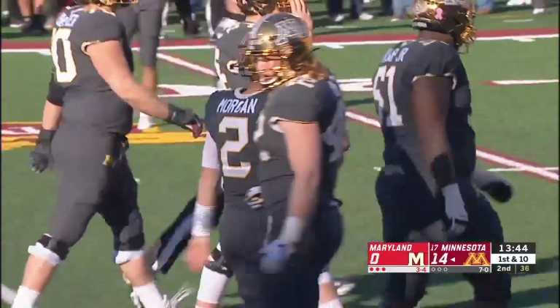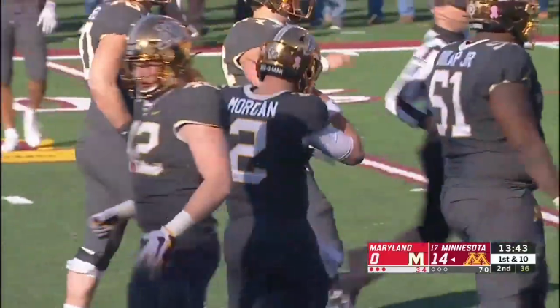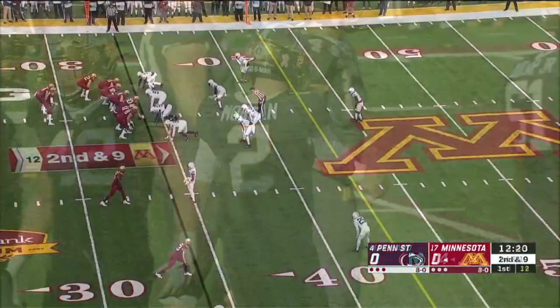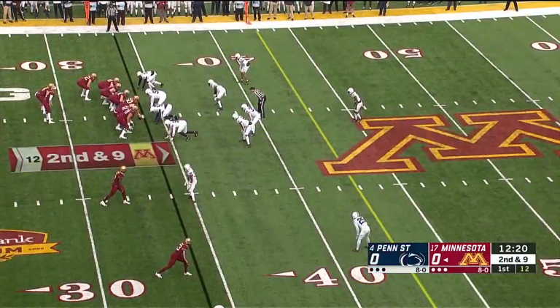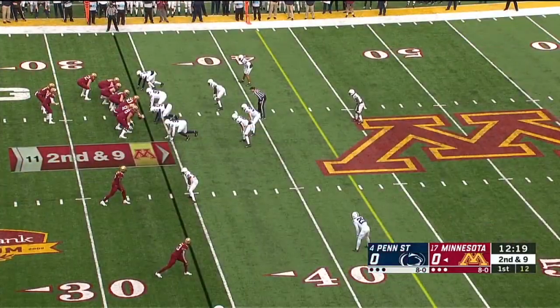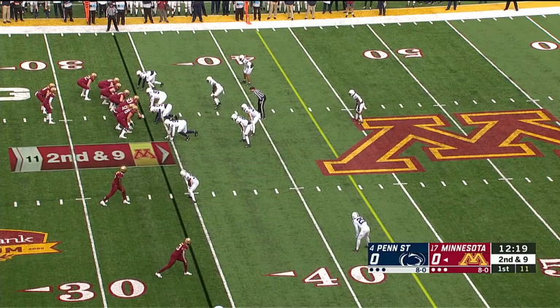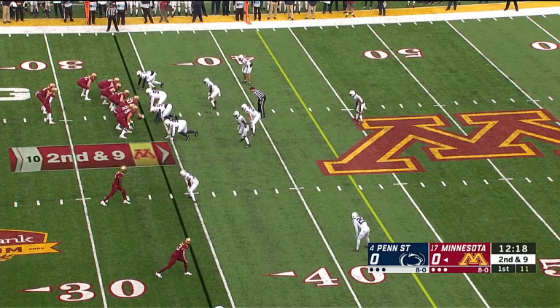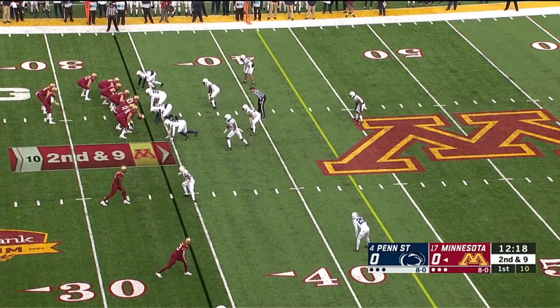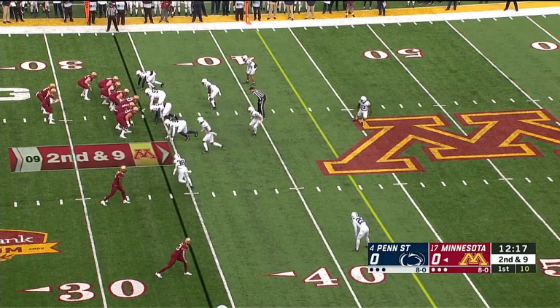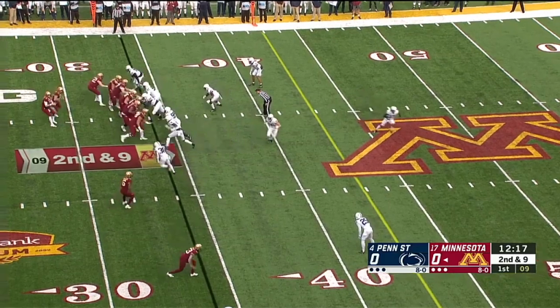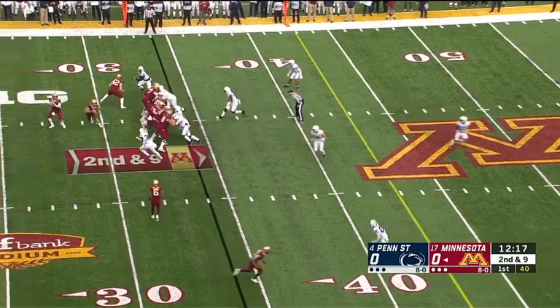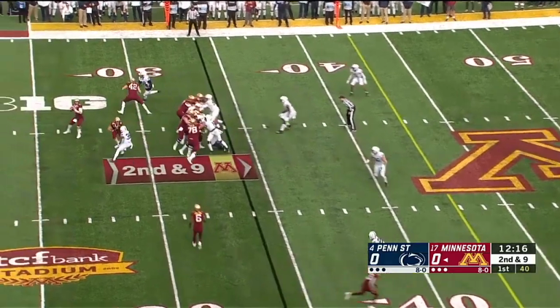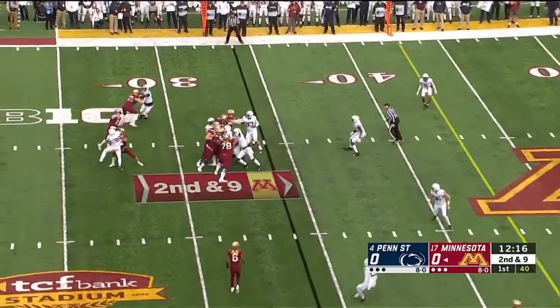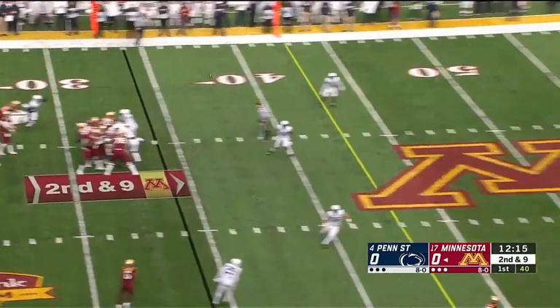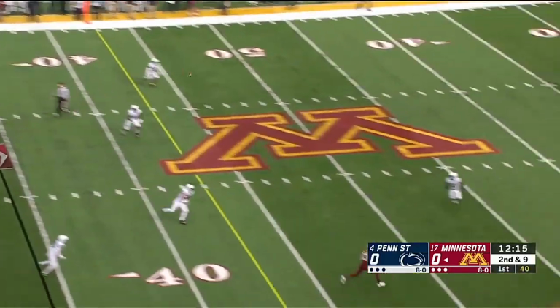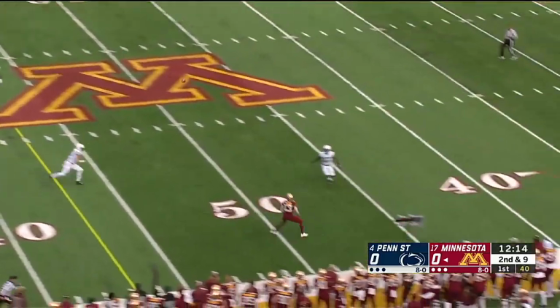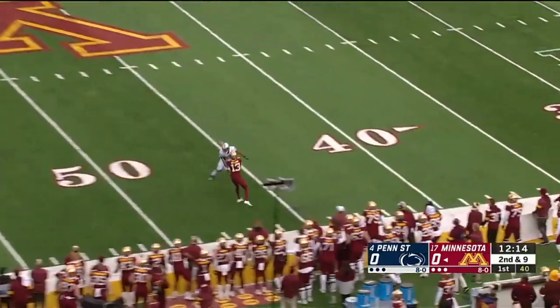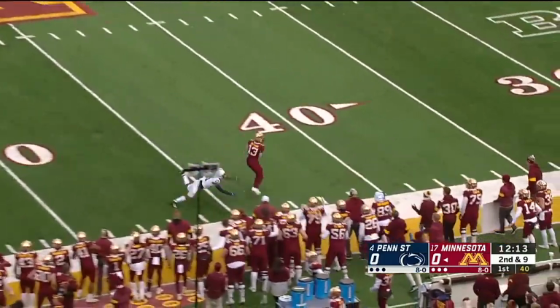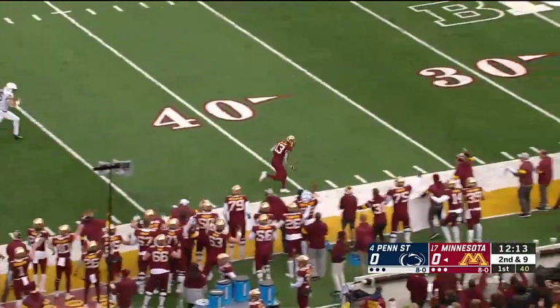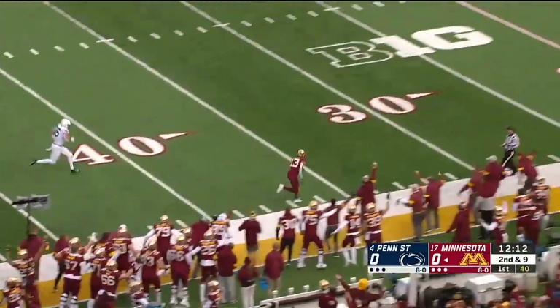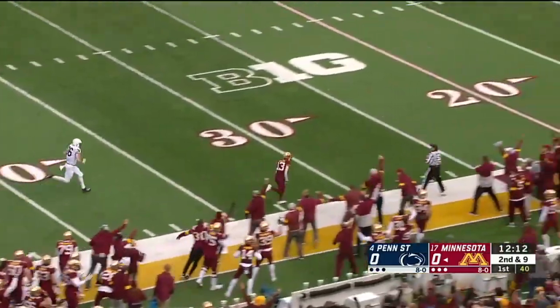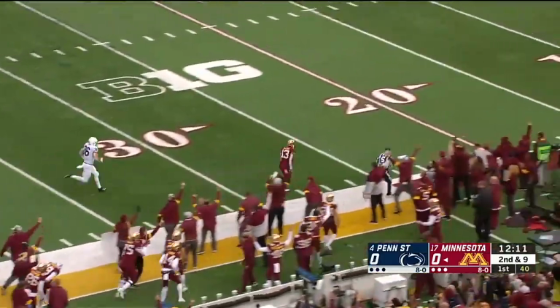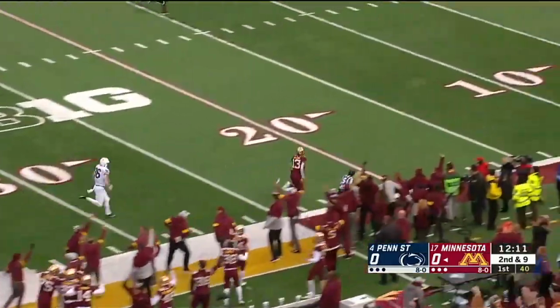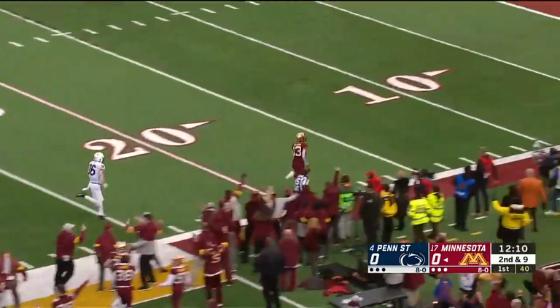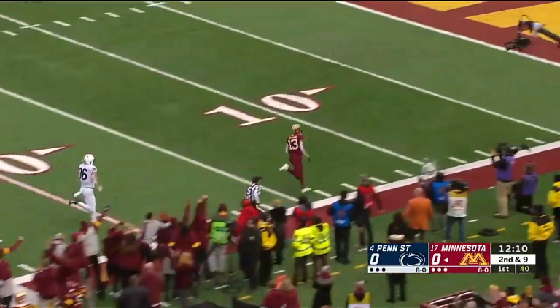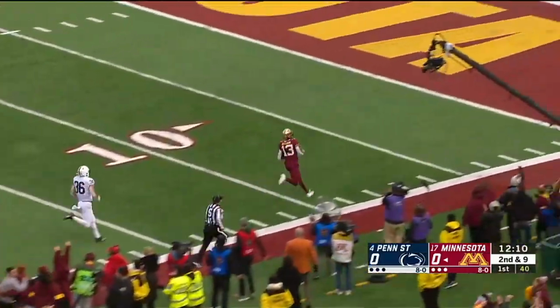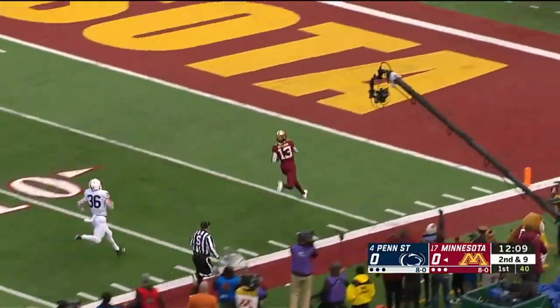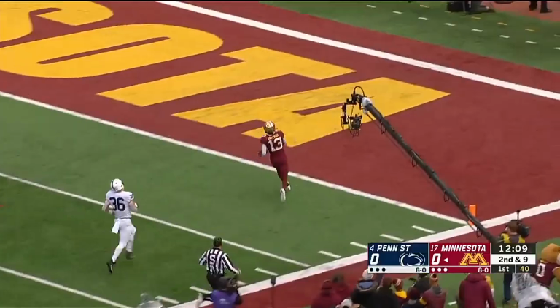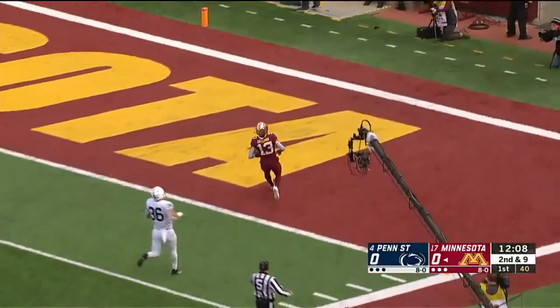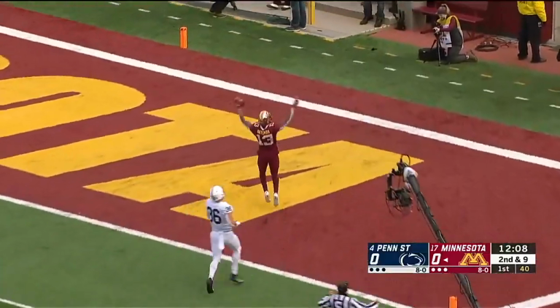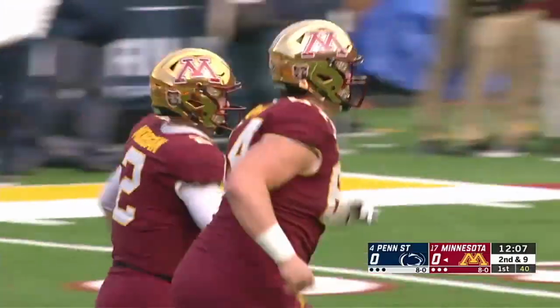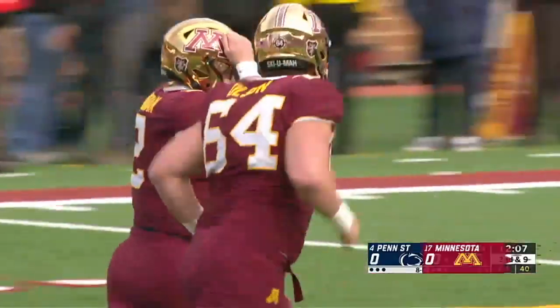Johnson was the target — play action, they had been working on it all season and using it to great impact lately. The blitz is picked up, there's an open man — it's Rashad Bateman, and he is gone. Touchdown, Minnesota.